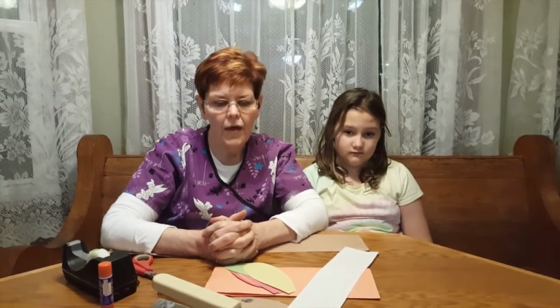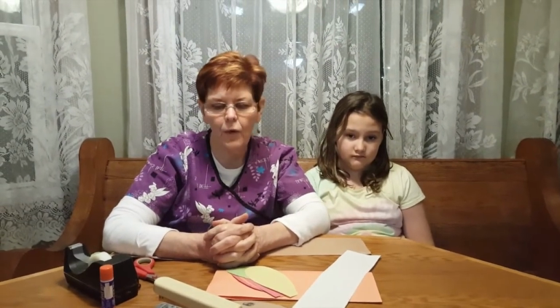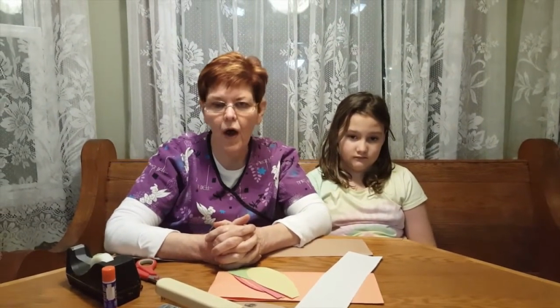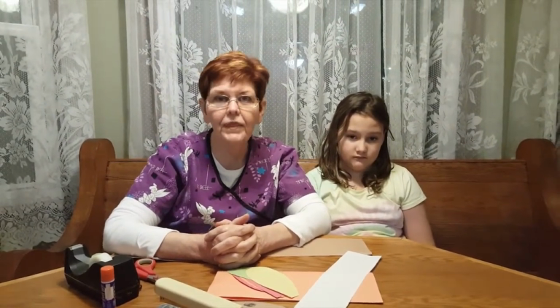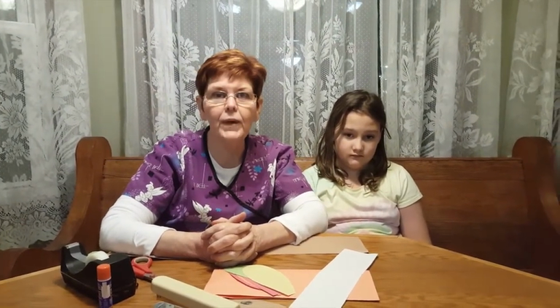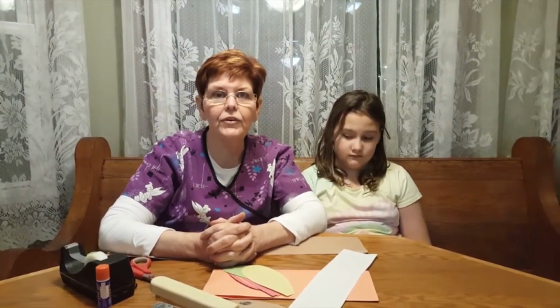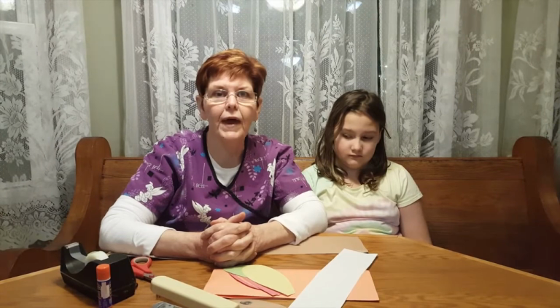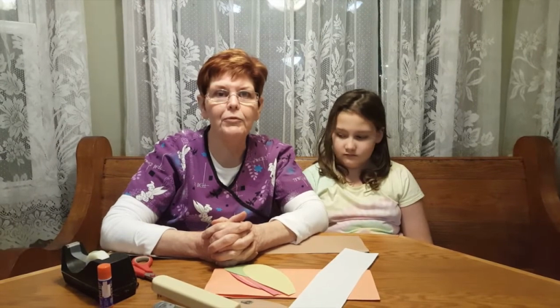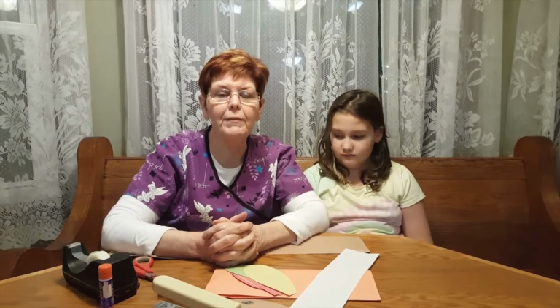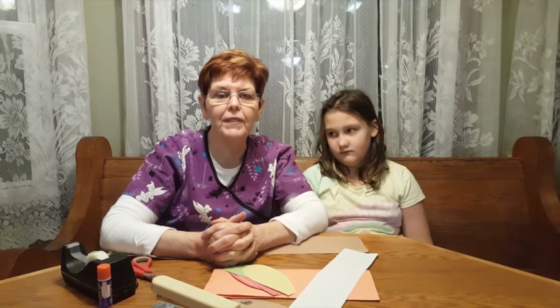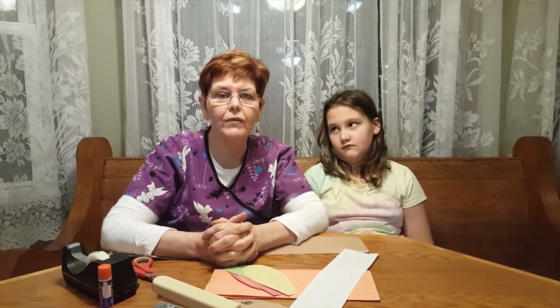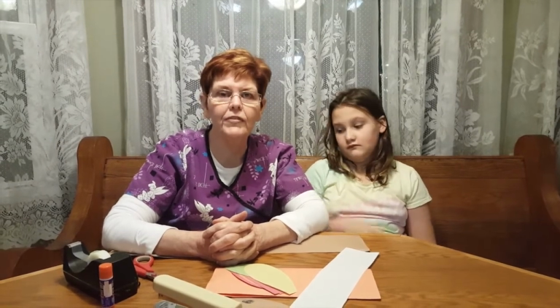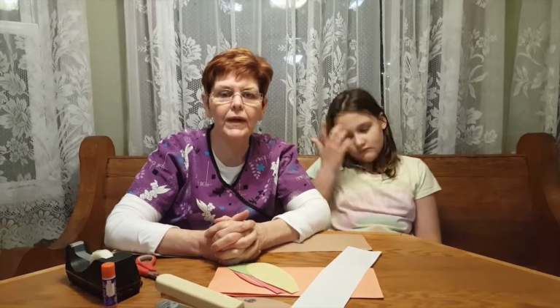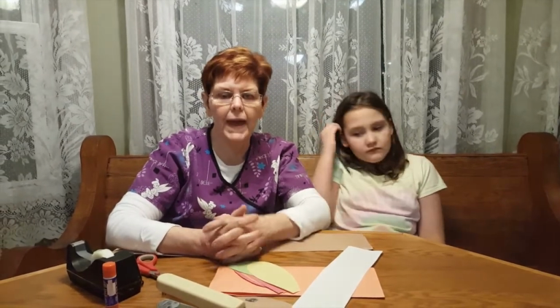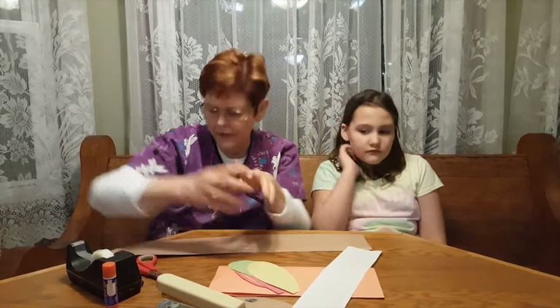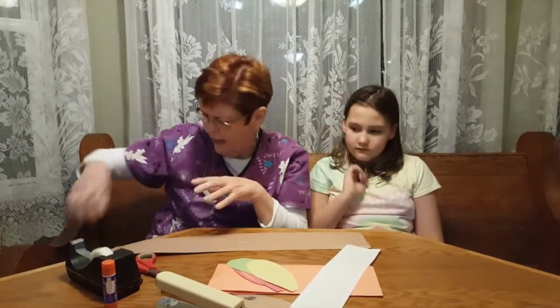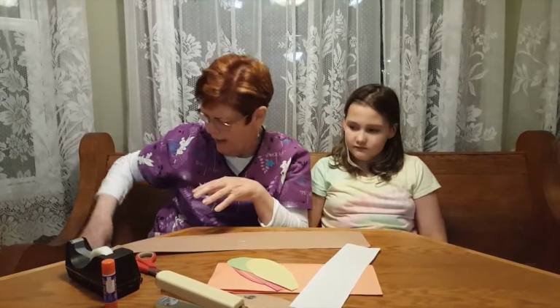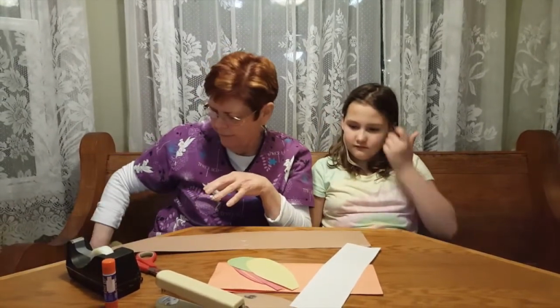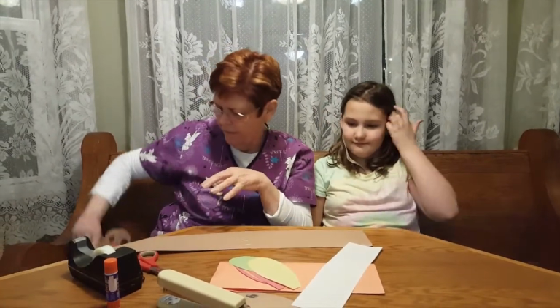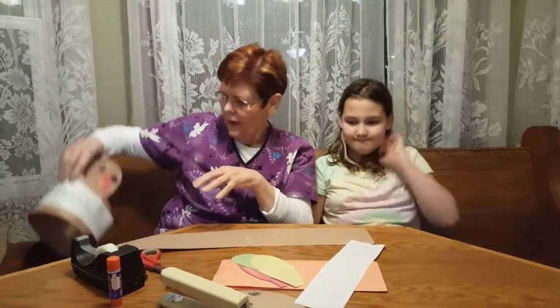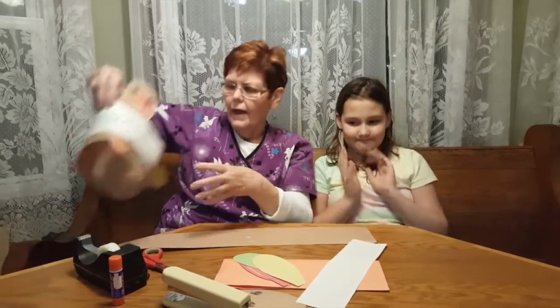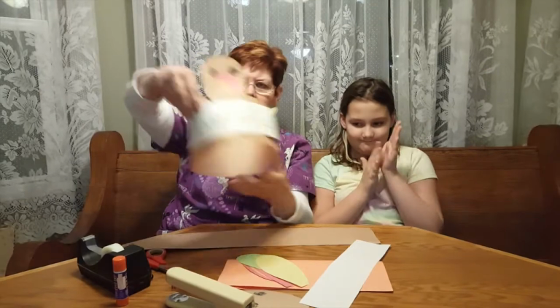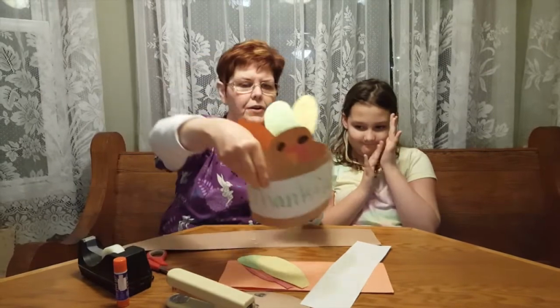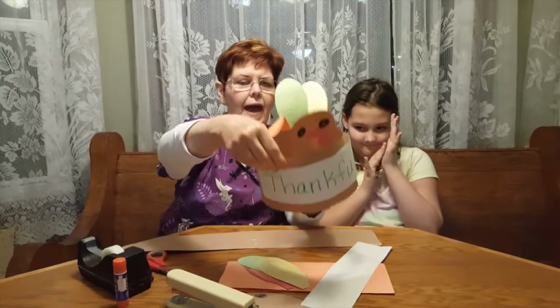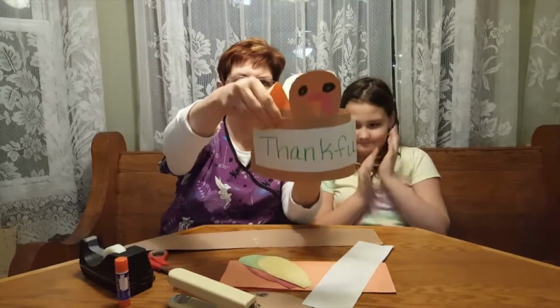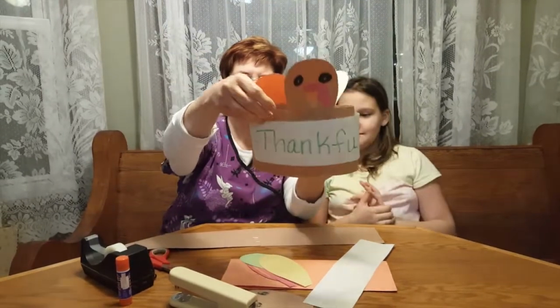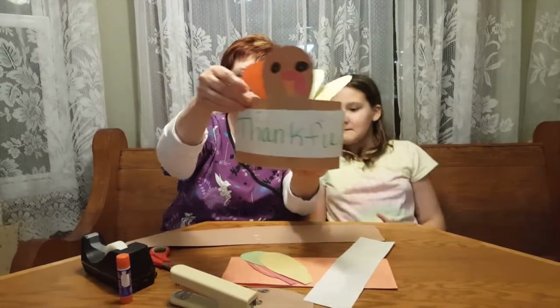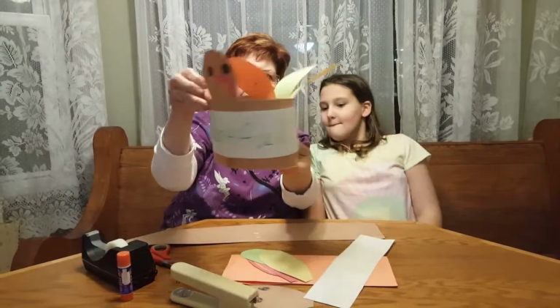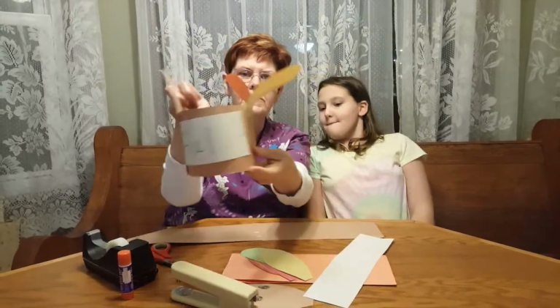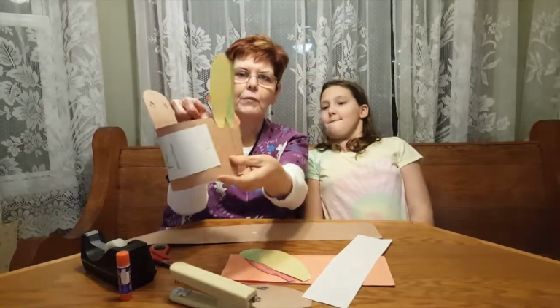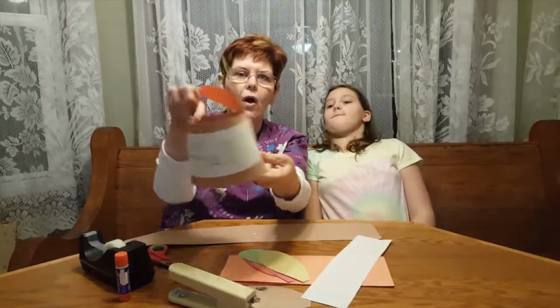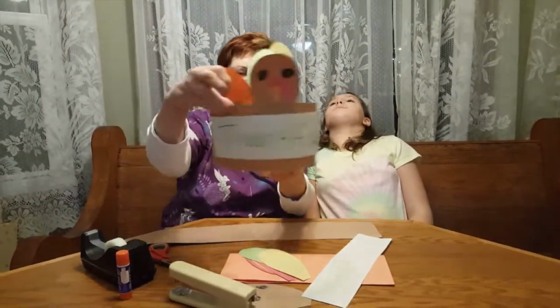We thought one thing that we could do to help us remember to be thankful is that we could make a turkey hat, and our turkey hat is going to look like this when we're all done.